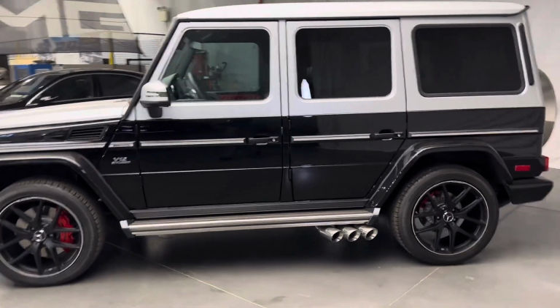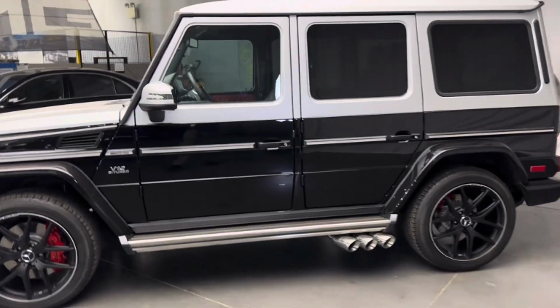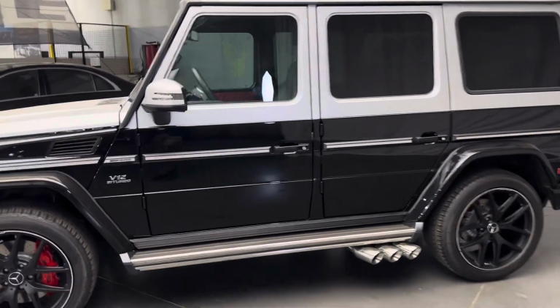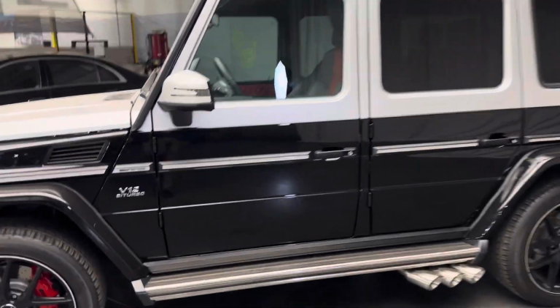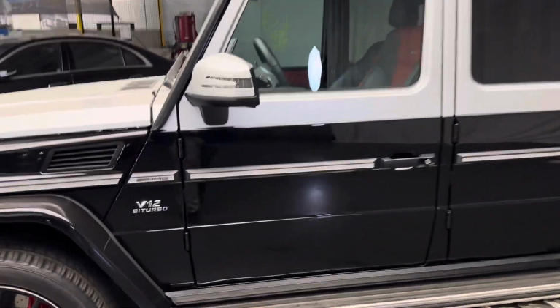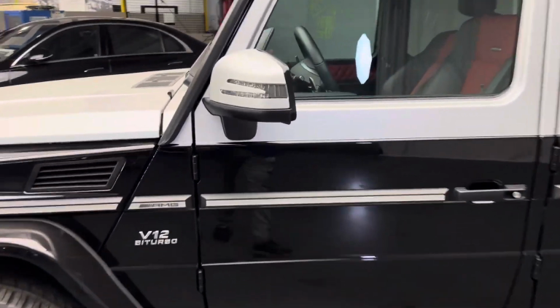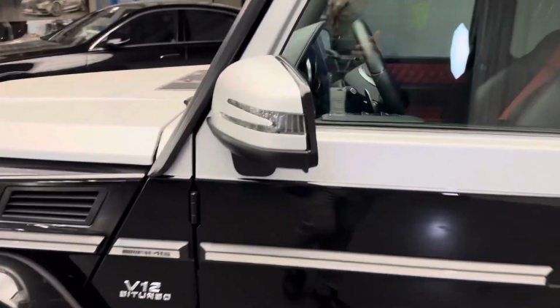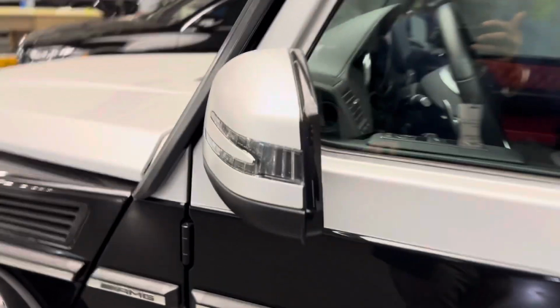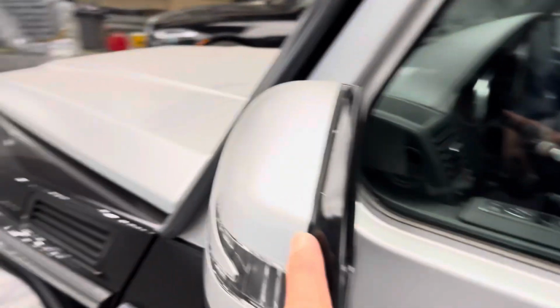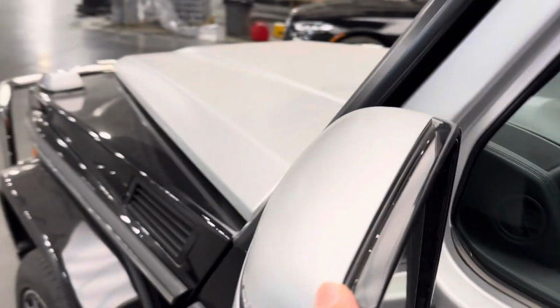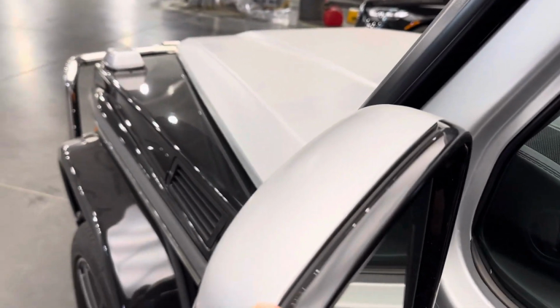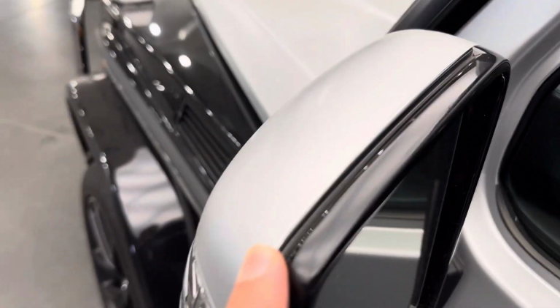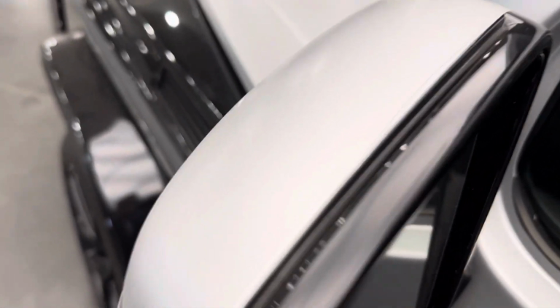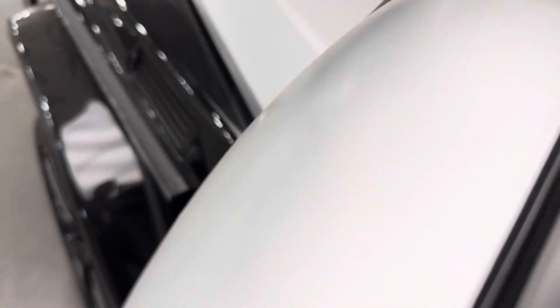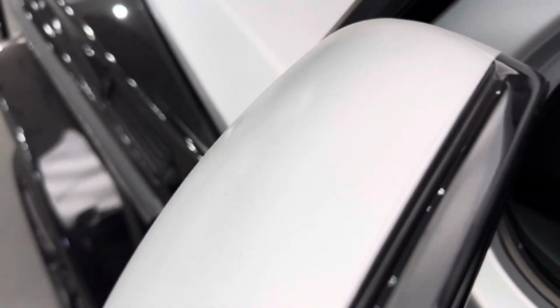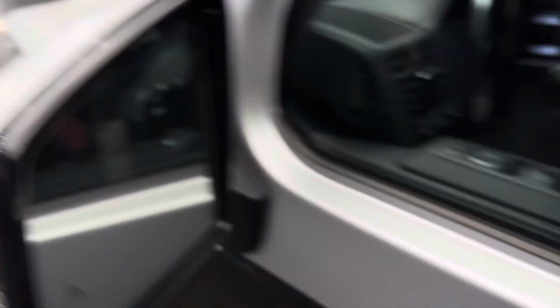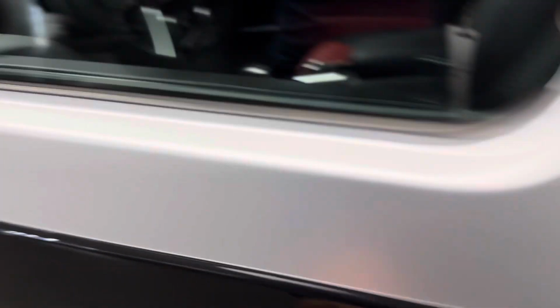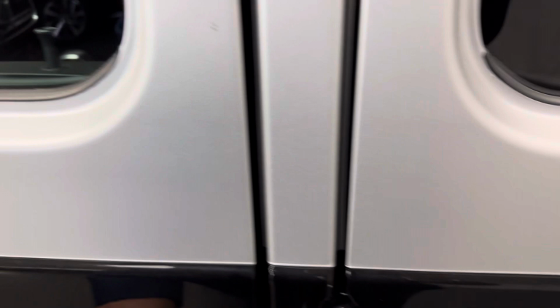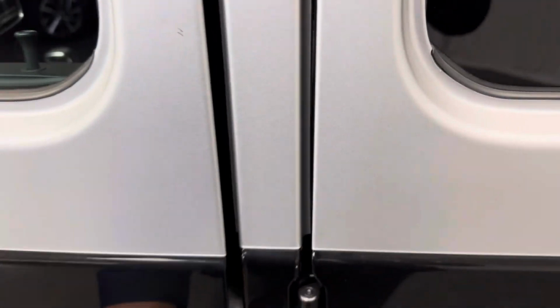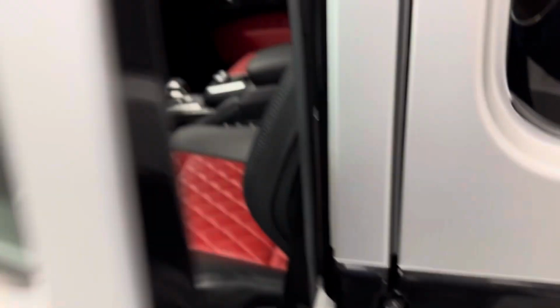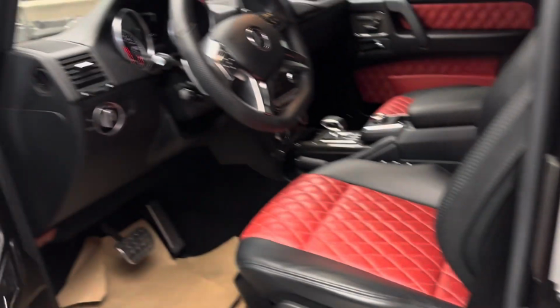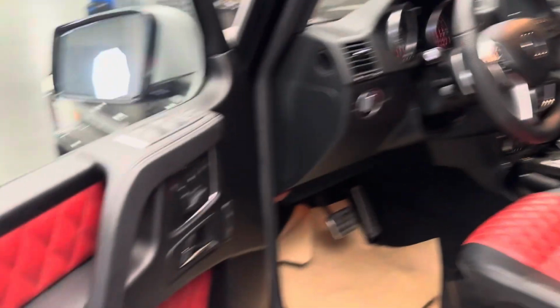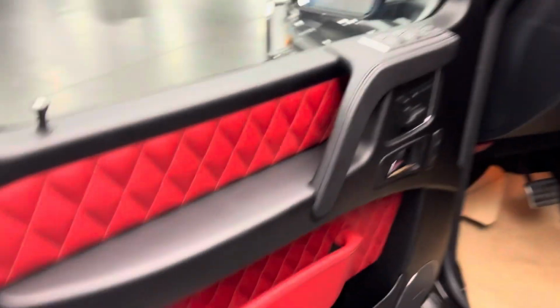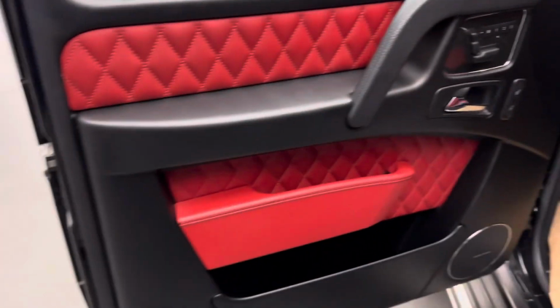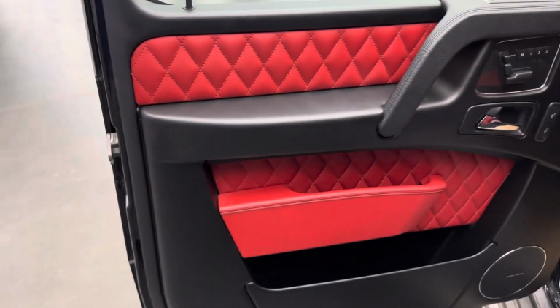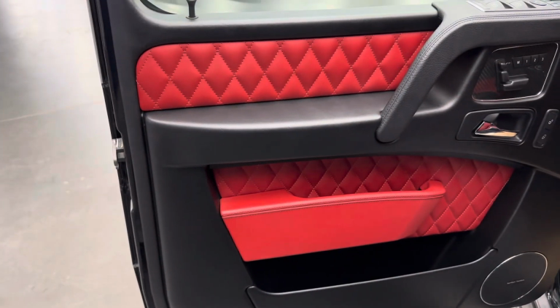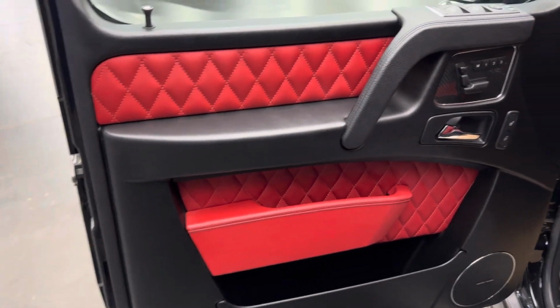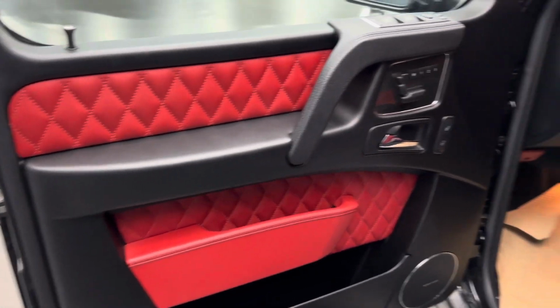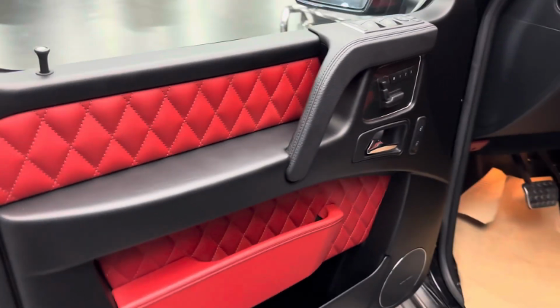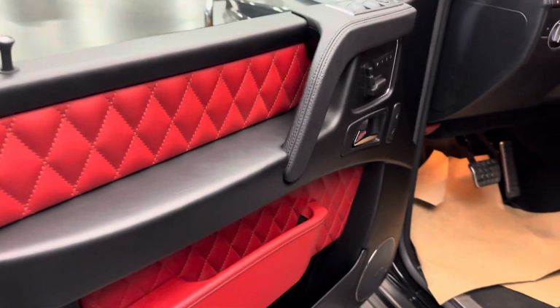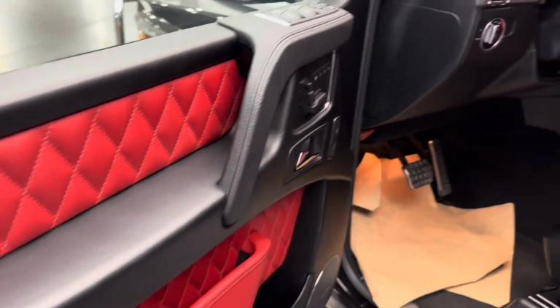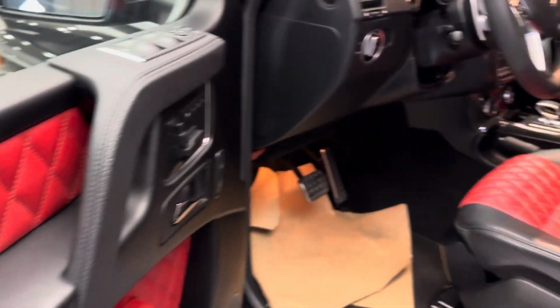Taking you inside here — there's film on here, it's wrapped as well. That's your diamond stitch on the inside.